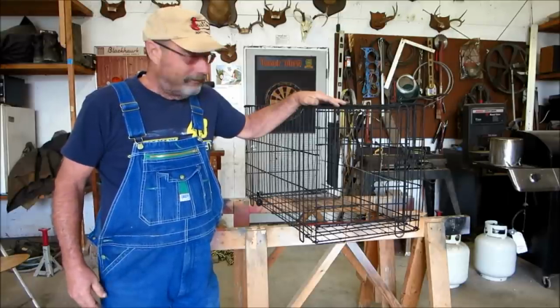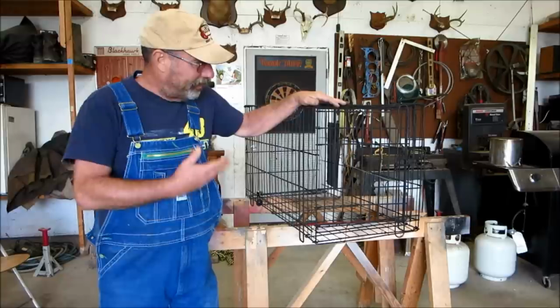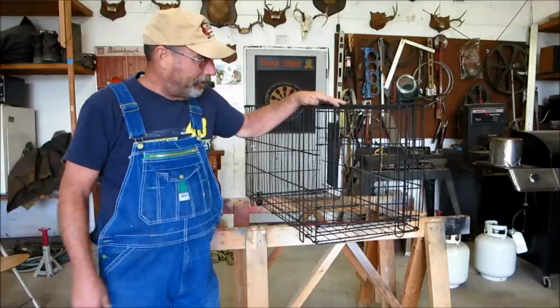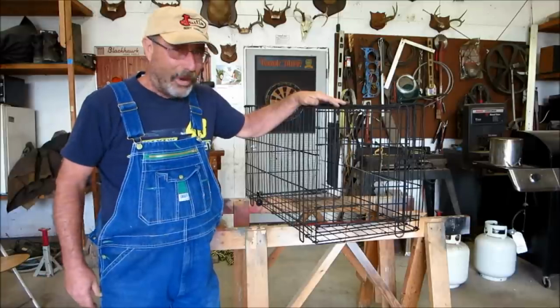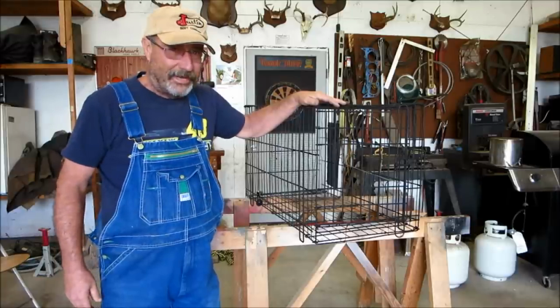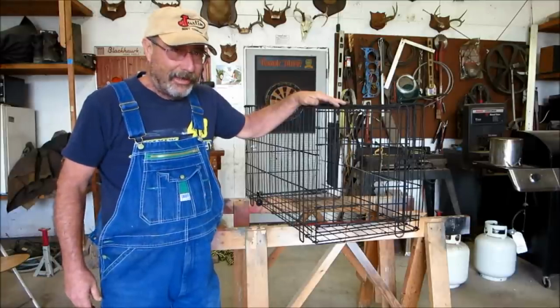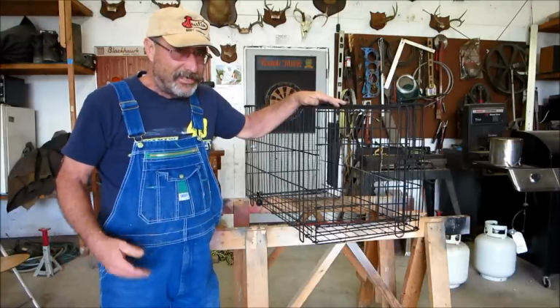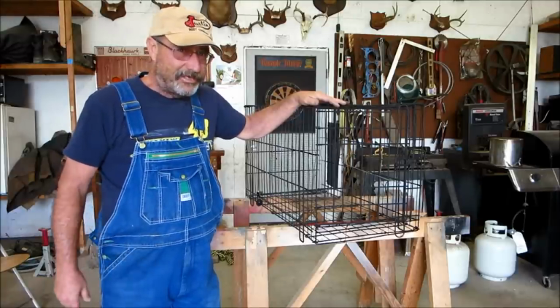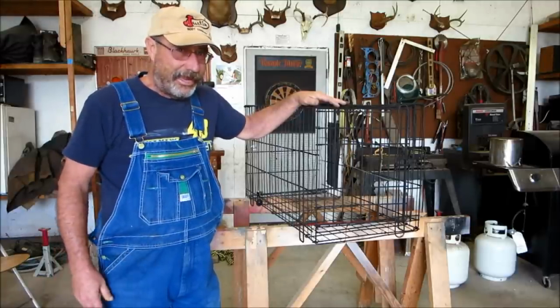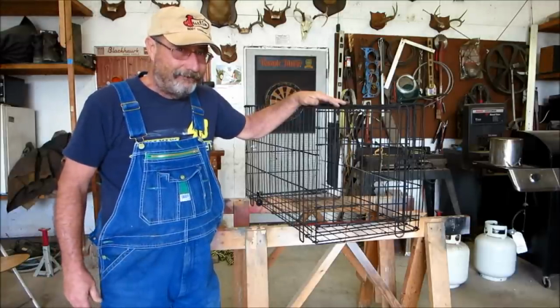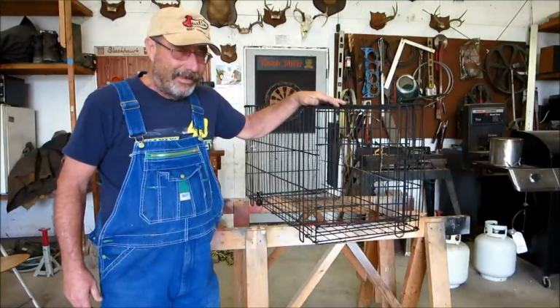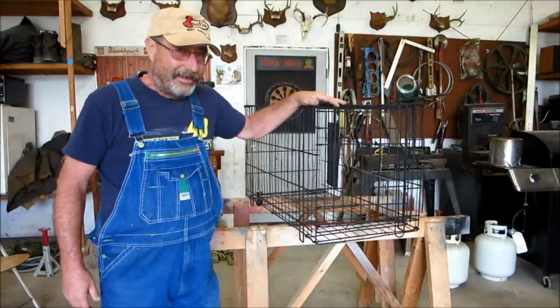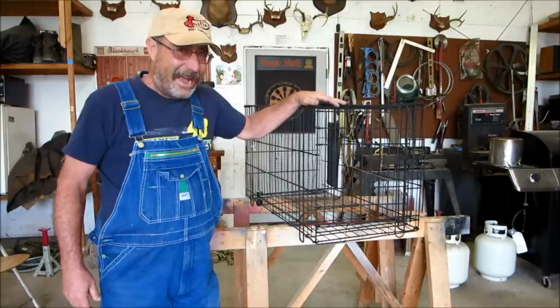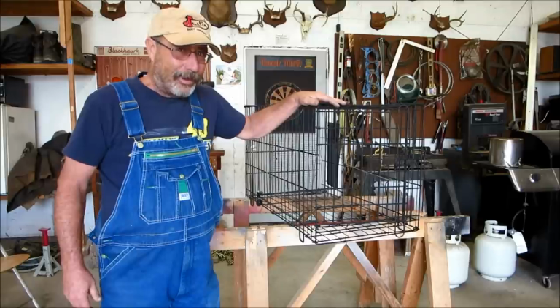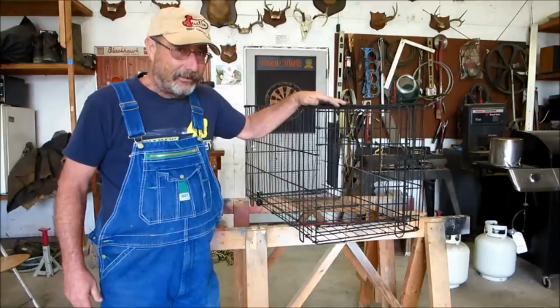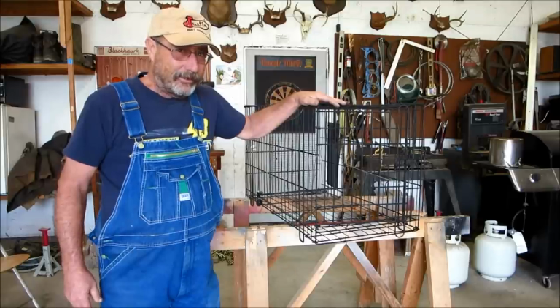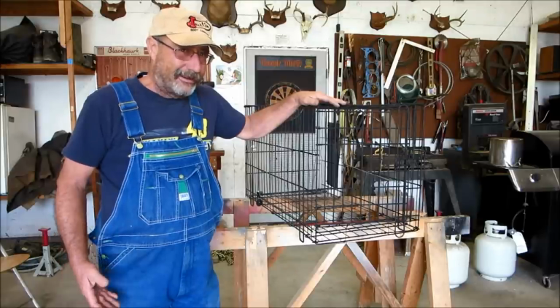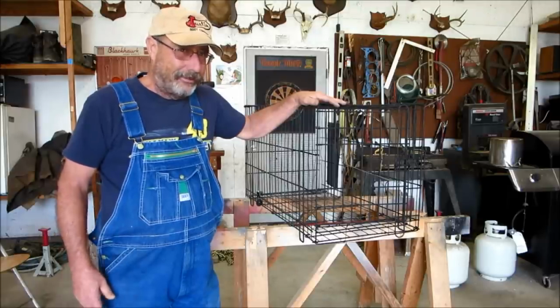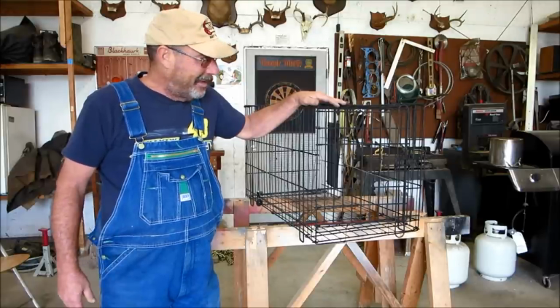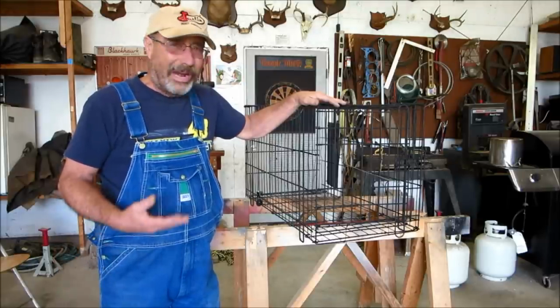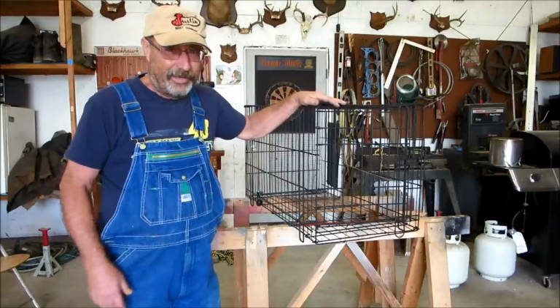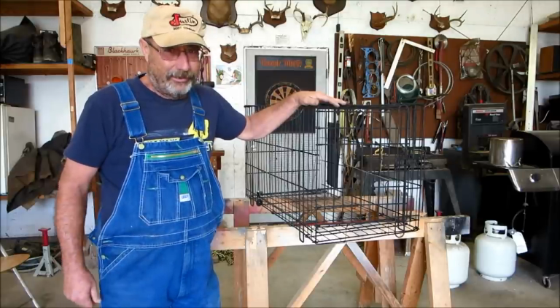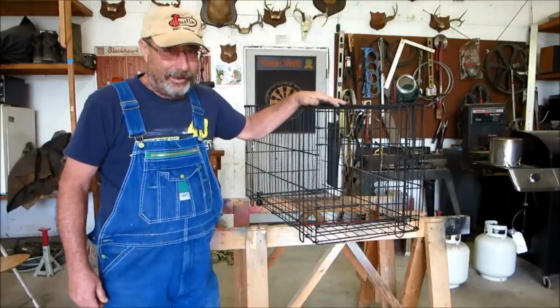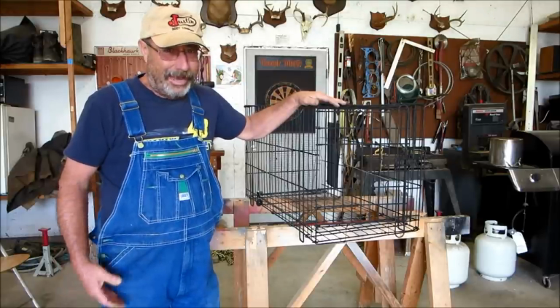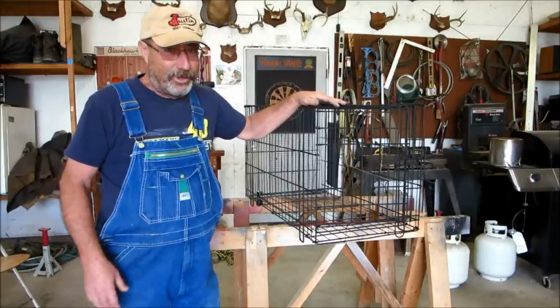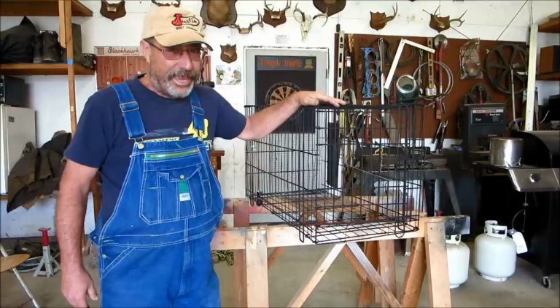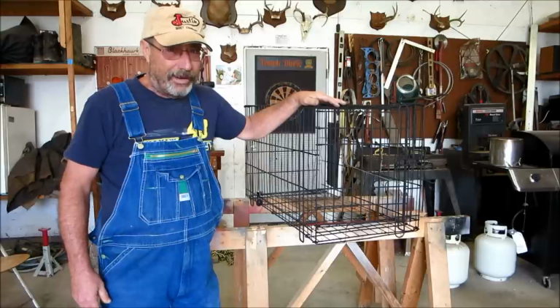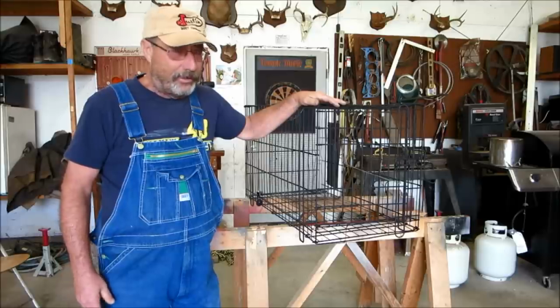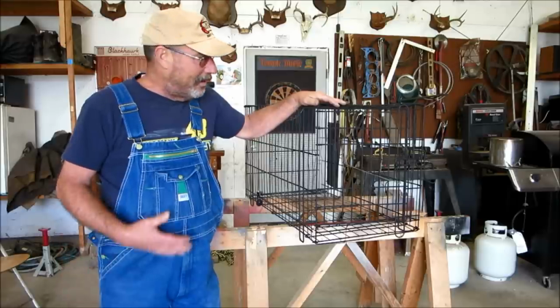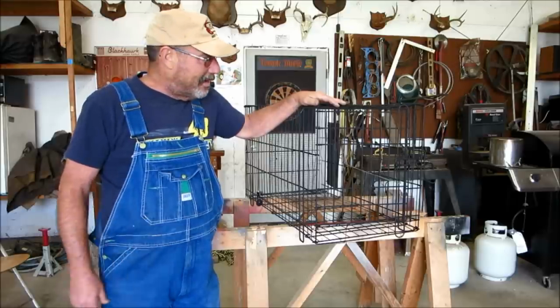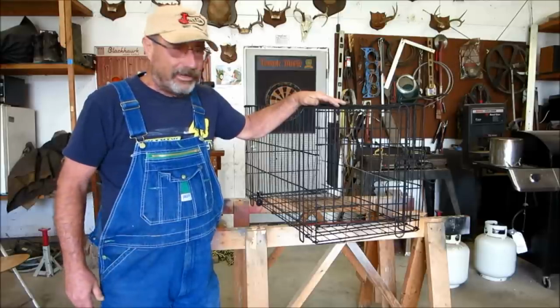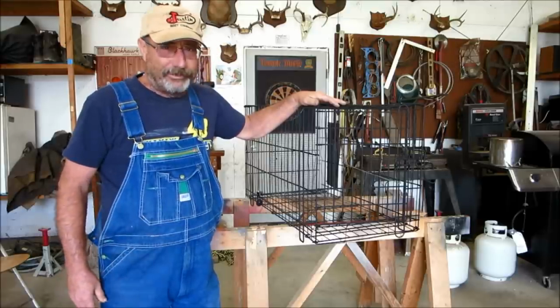This is not necessarily a DIY project or a how-to — it's what I've done. I won't show you all the steps, but I'll show you some of the little obstacles that I've overcome.